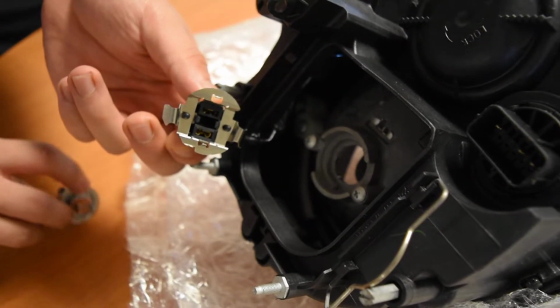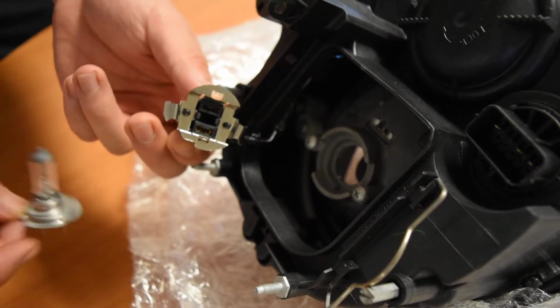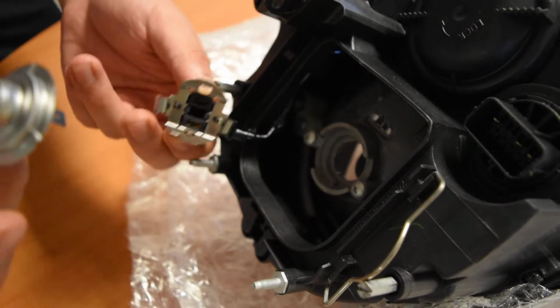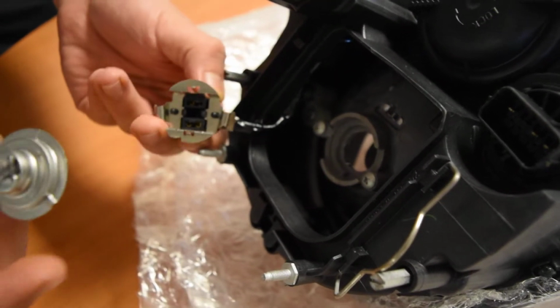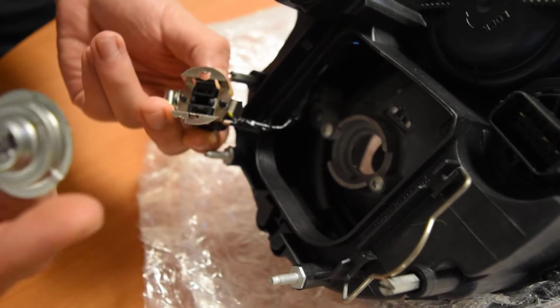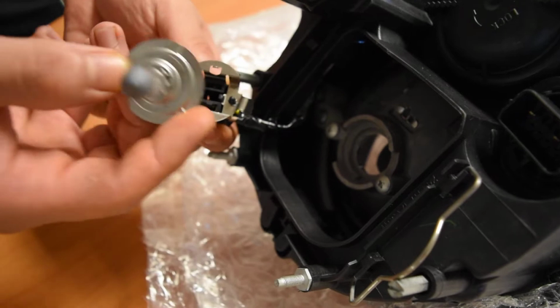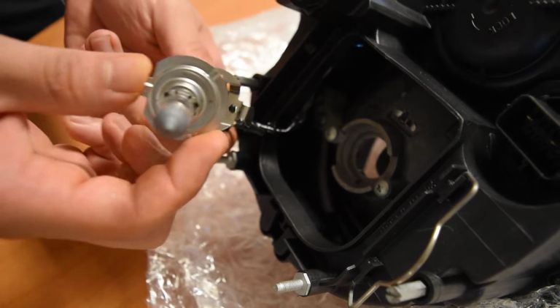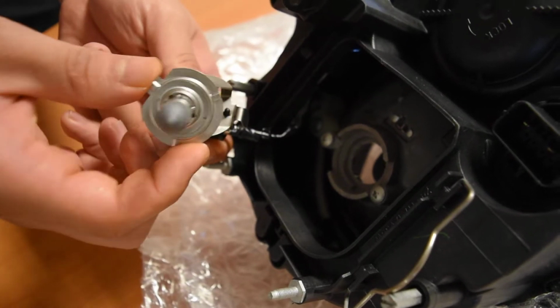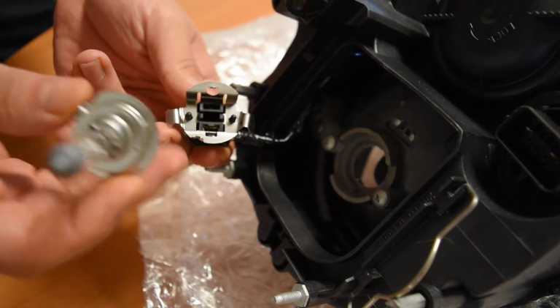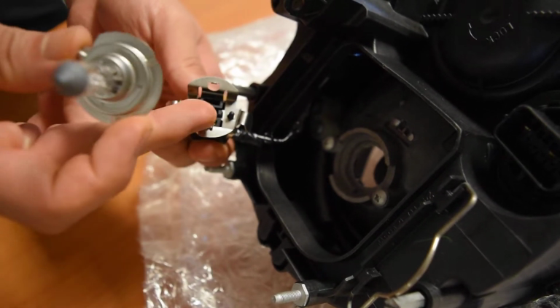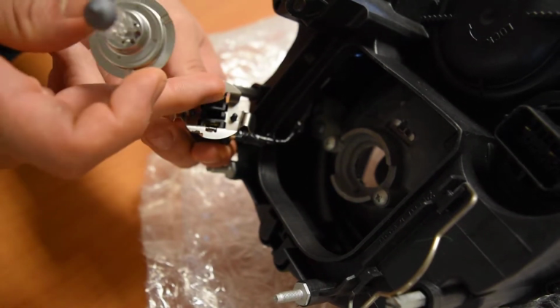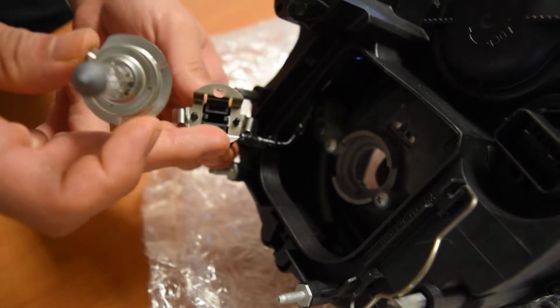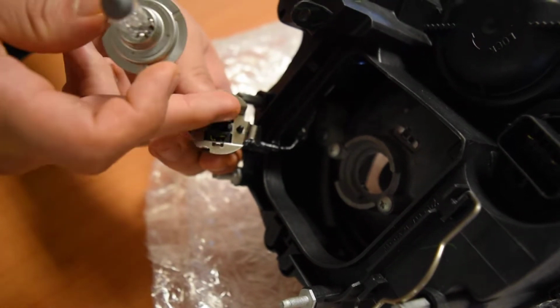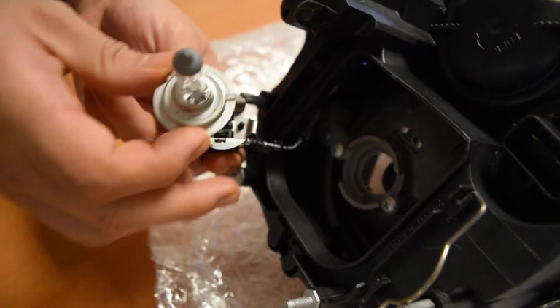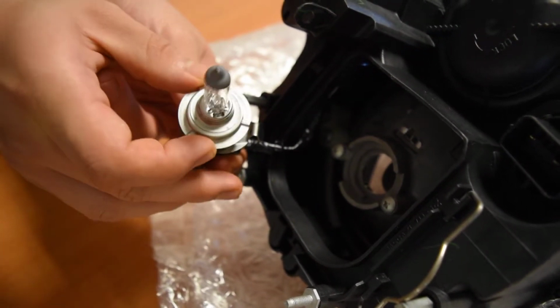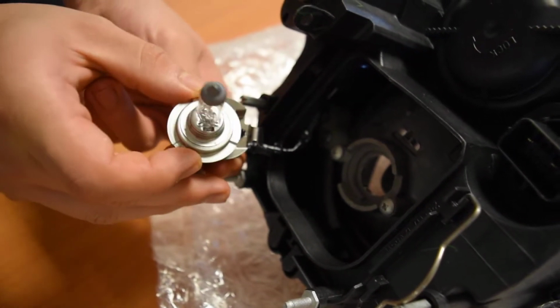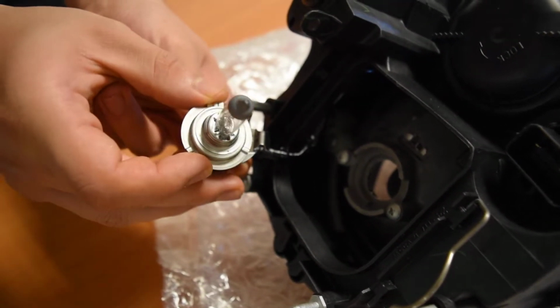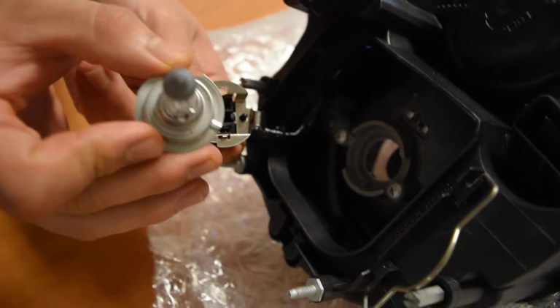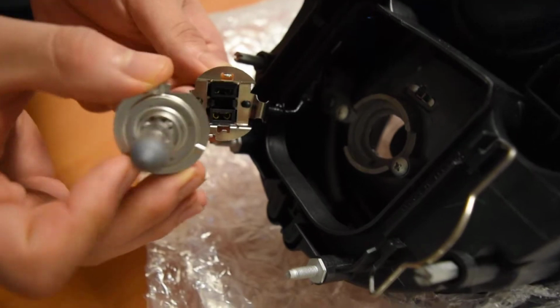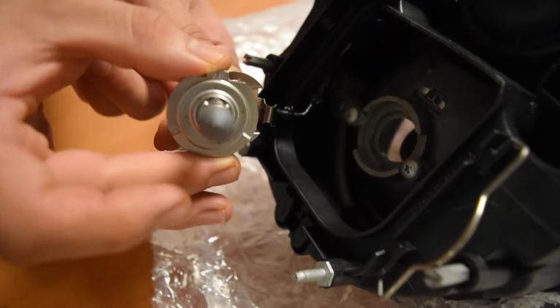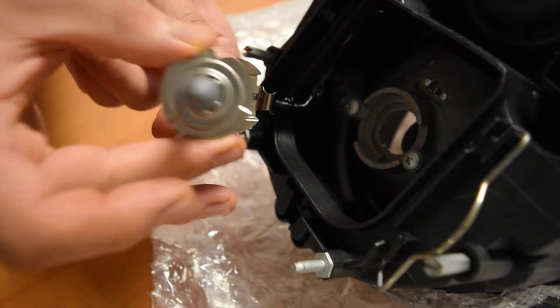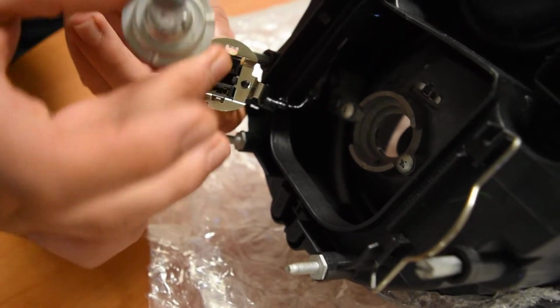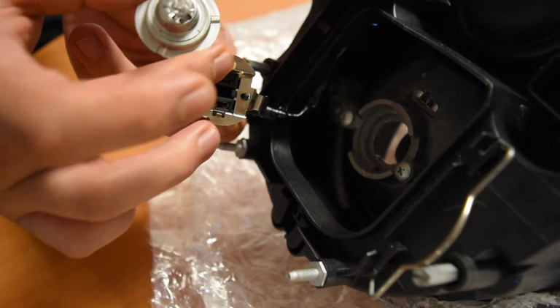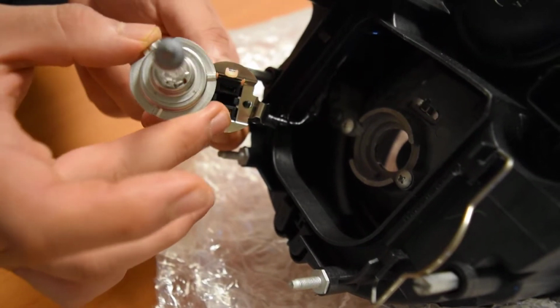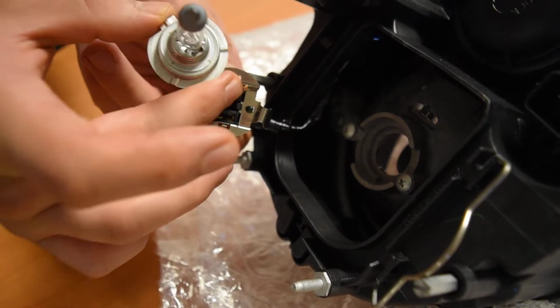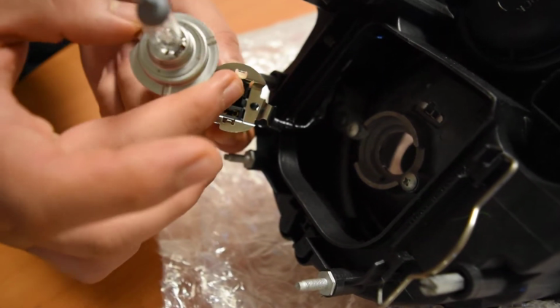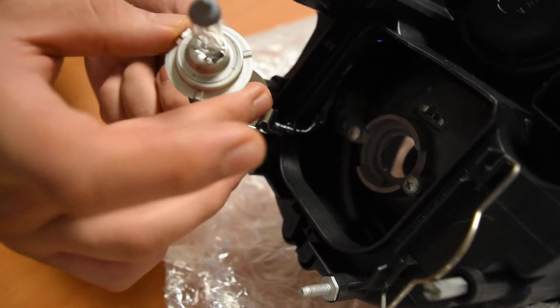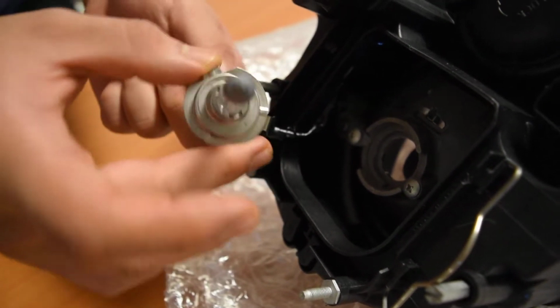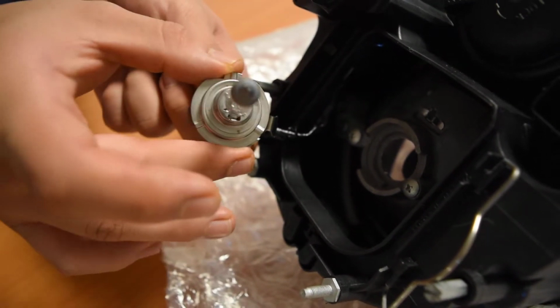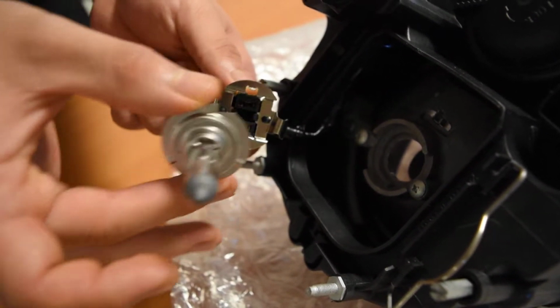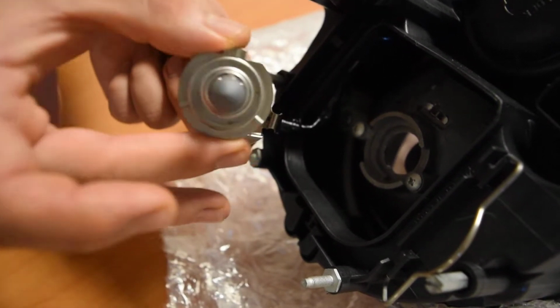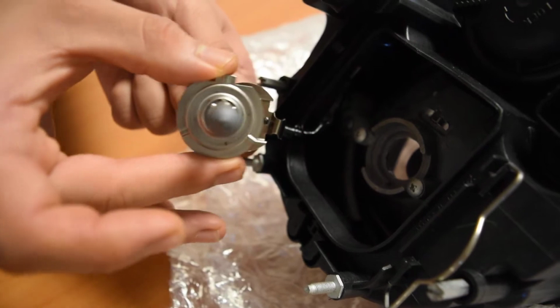Typically you just insert the halogen bulb into the prongs. Just pay attention to these teeth markings because there is only one way it will sit right. Otherwise, if you plug it in and the tabs are facing the other way, you'll realize that the bulb doesn't sit right.